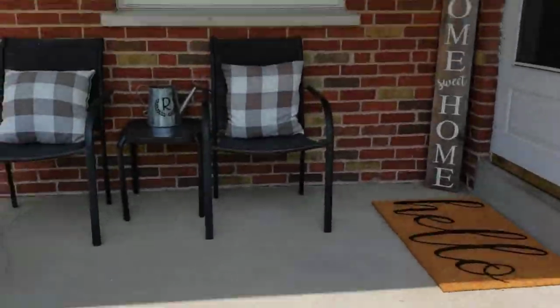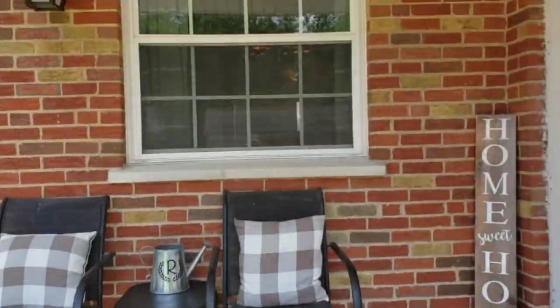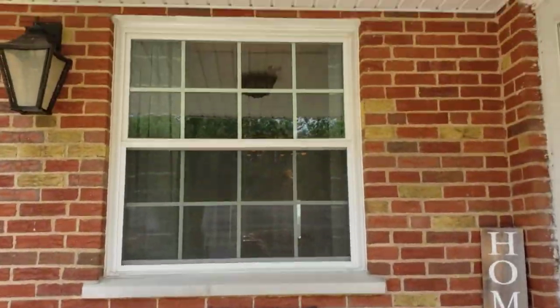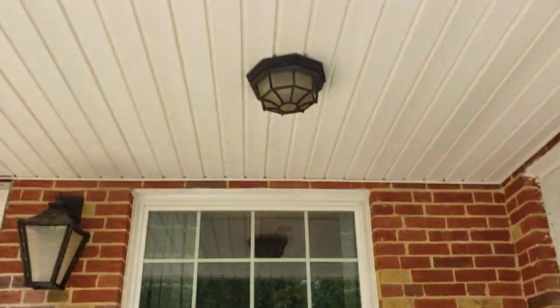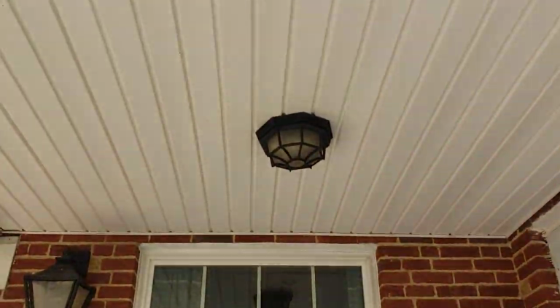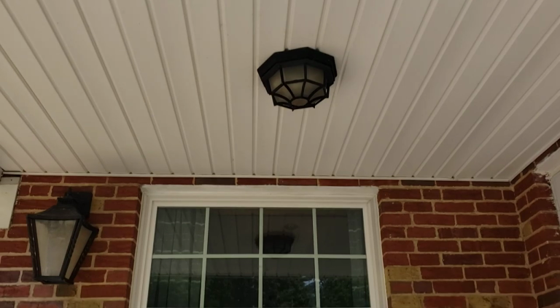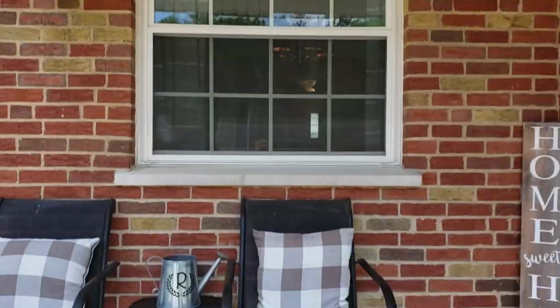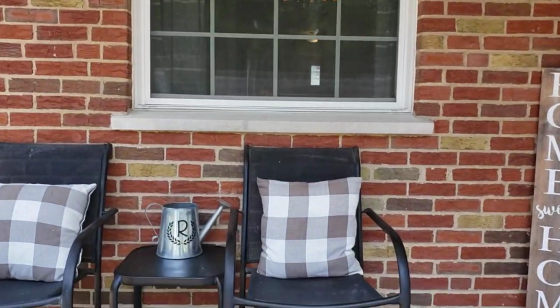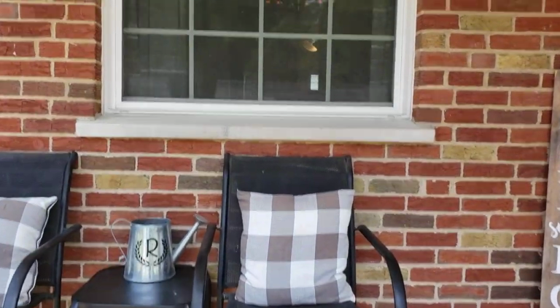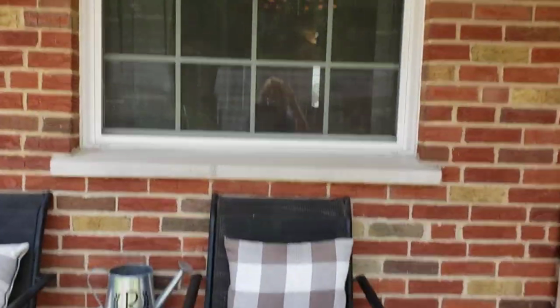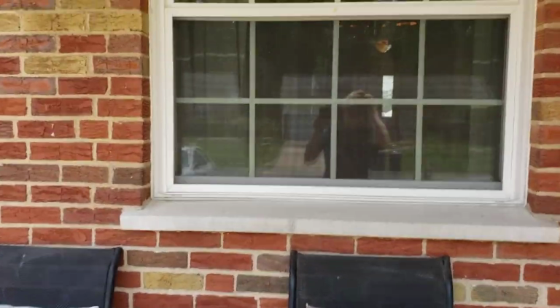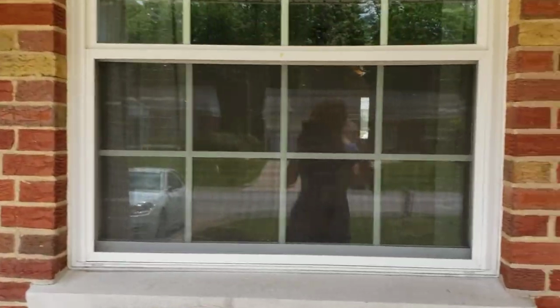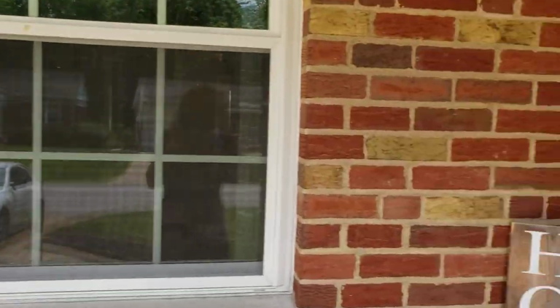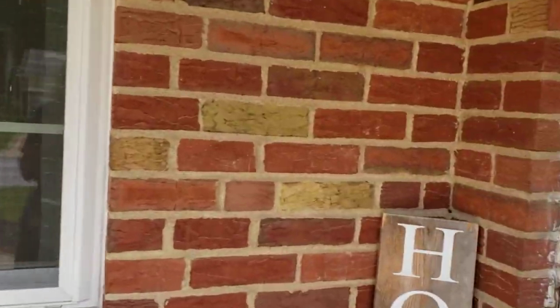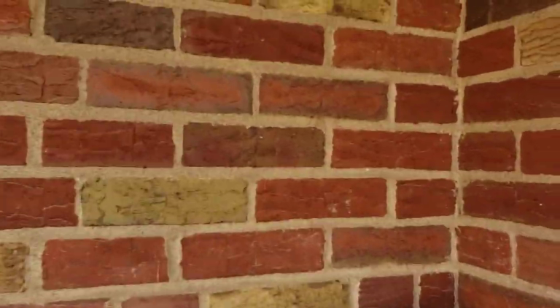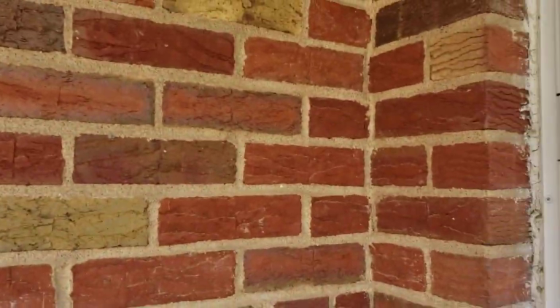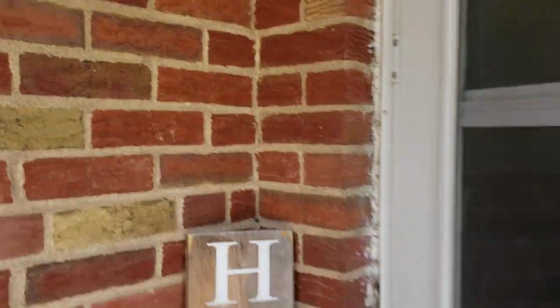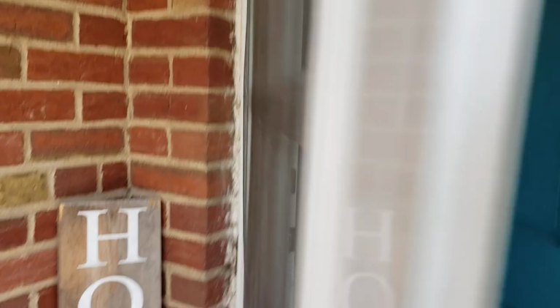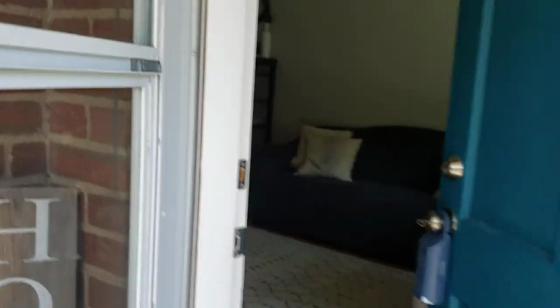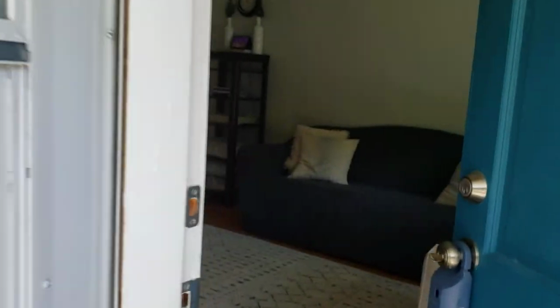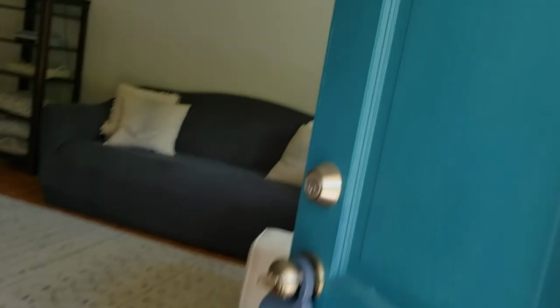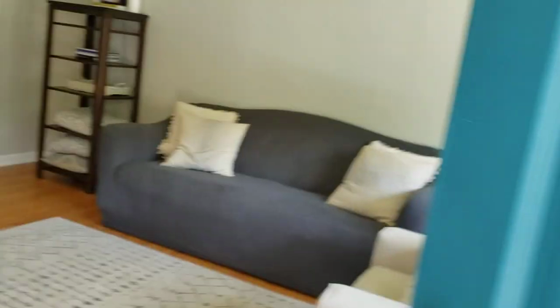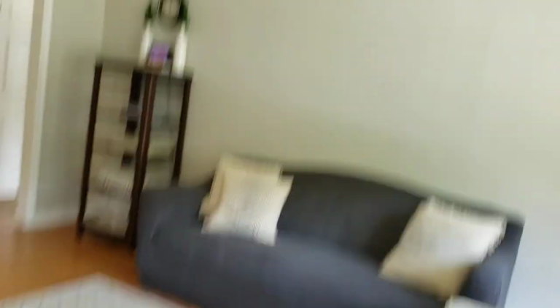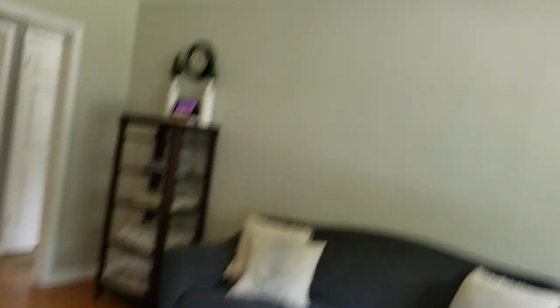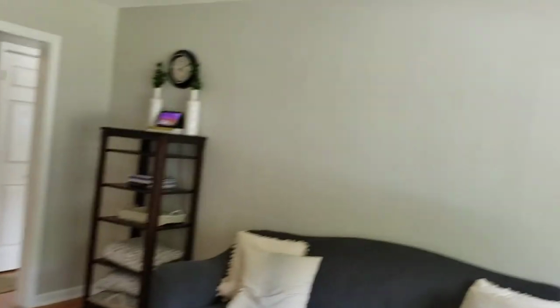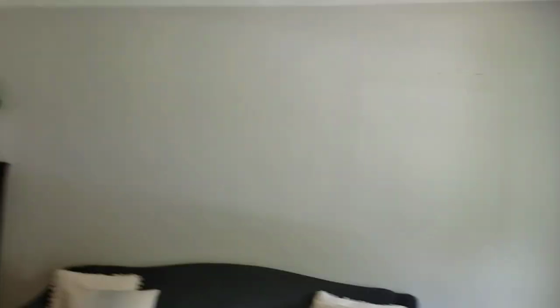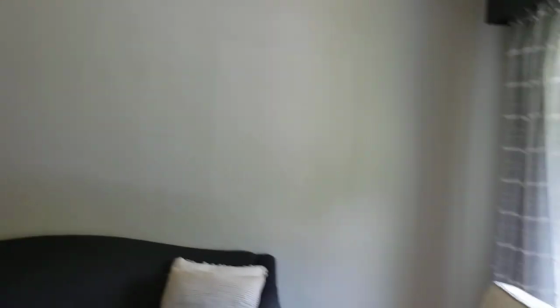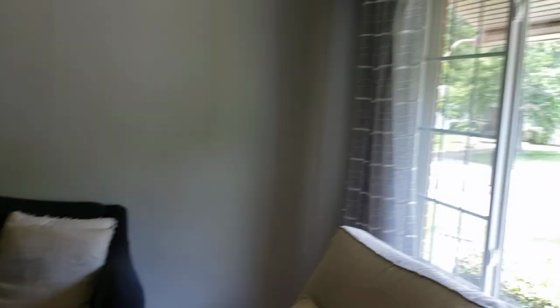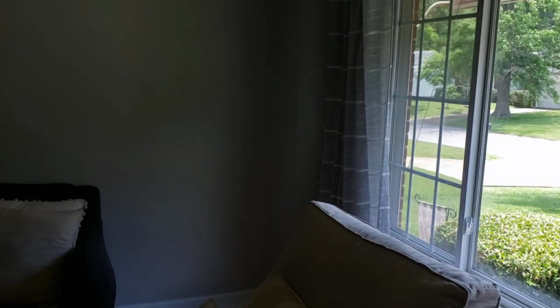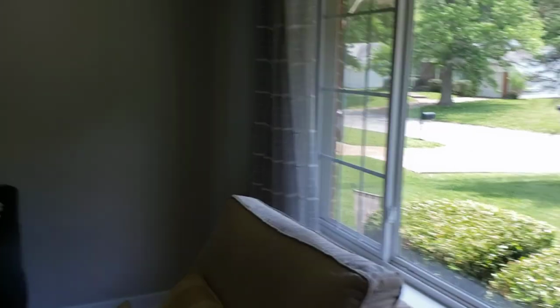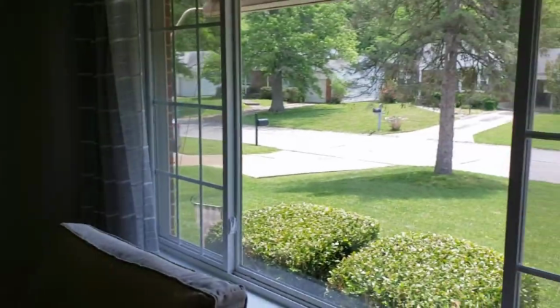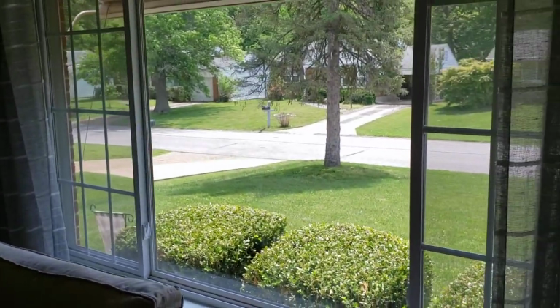Covered porch, all enclosed. Storm door. And we enter into this living room.